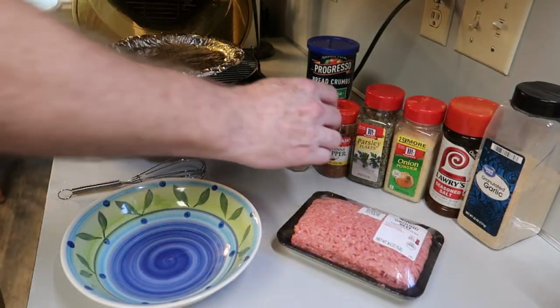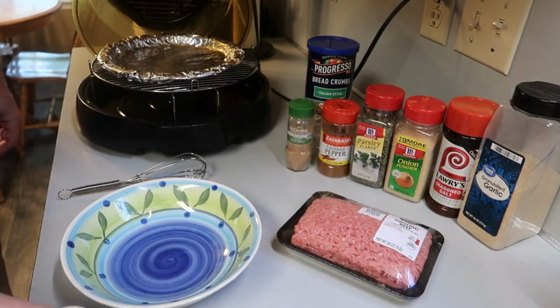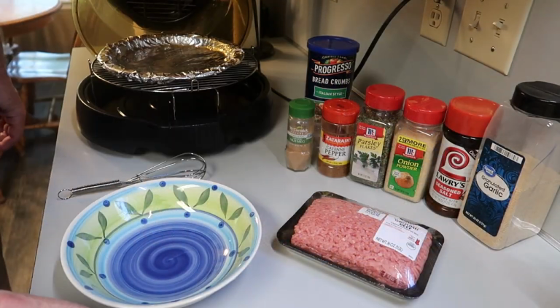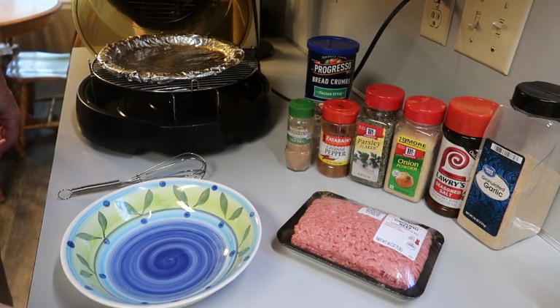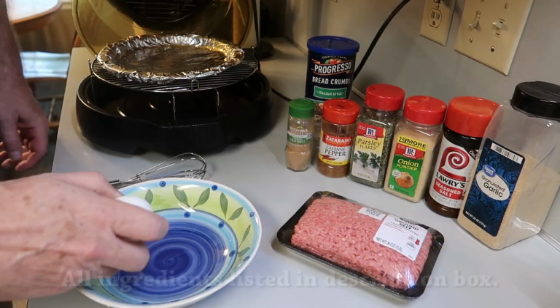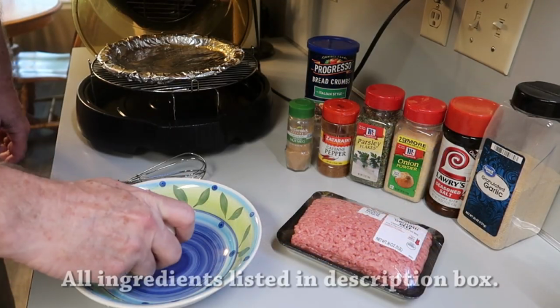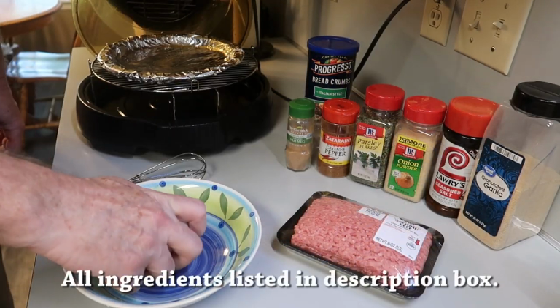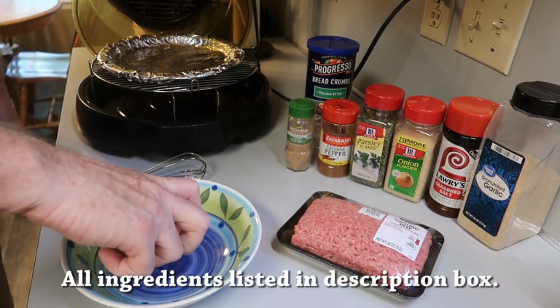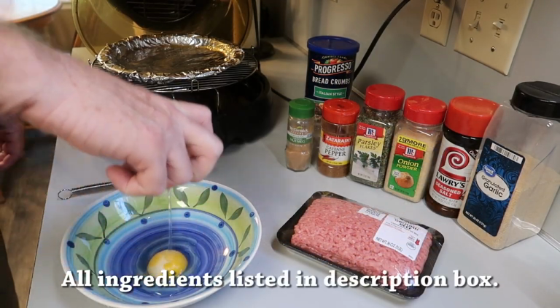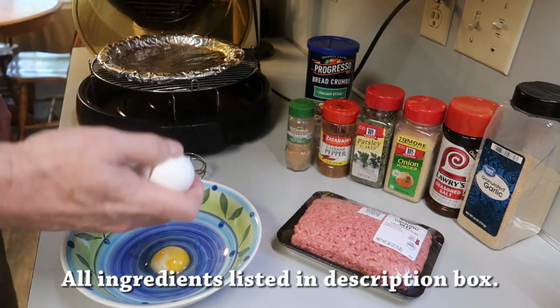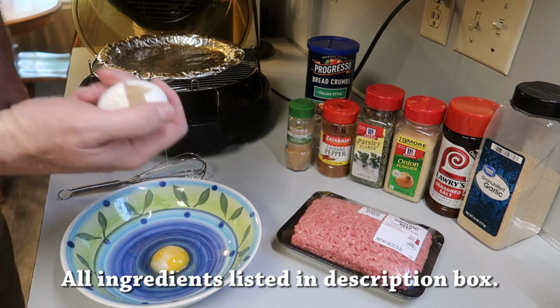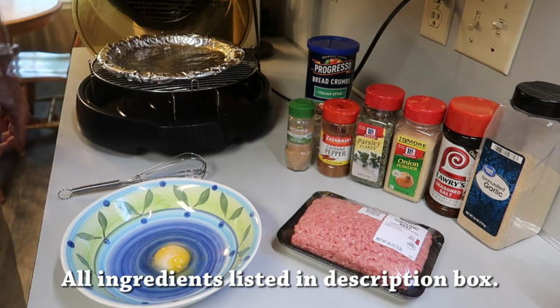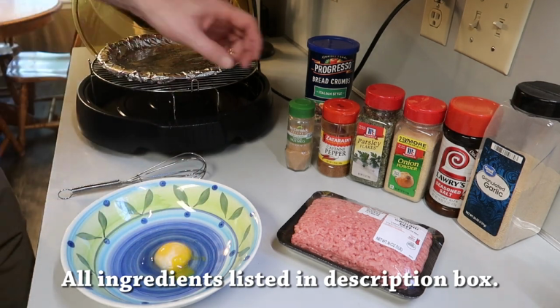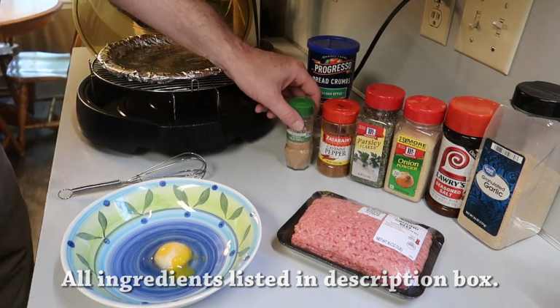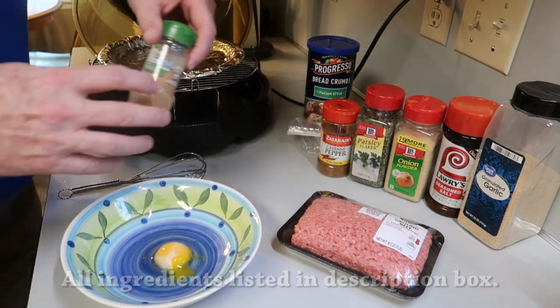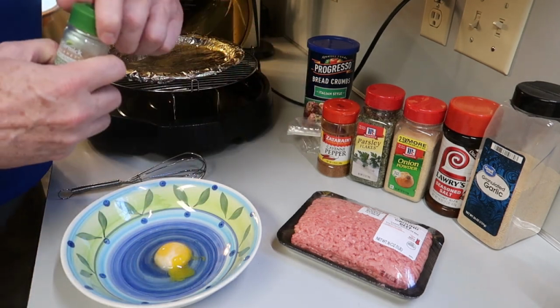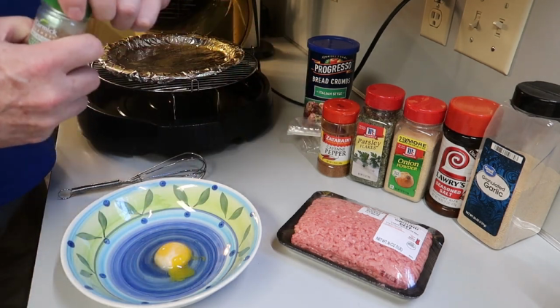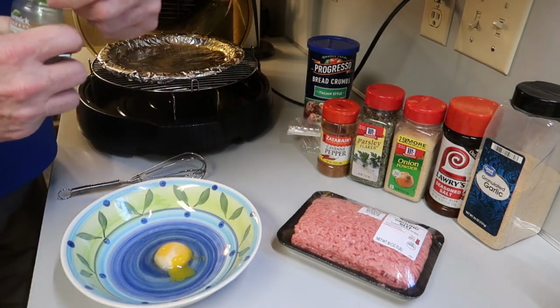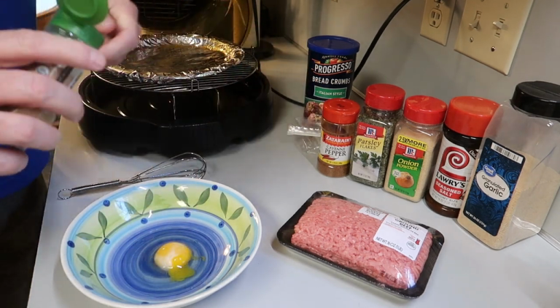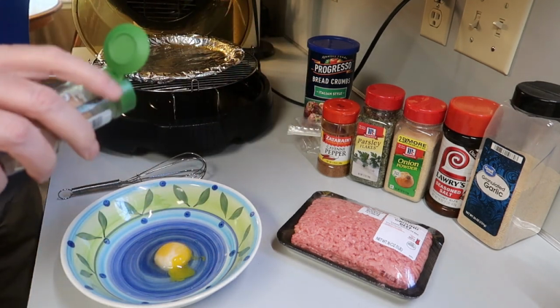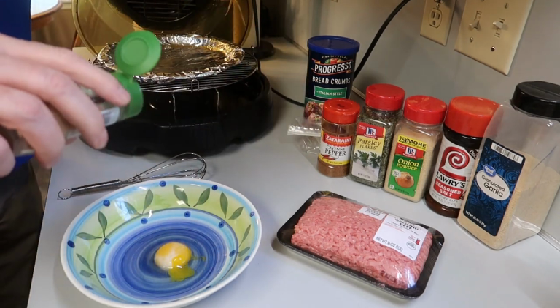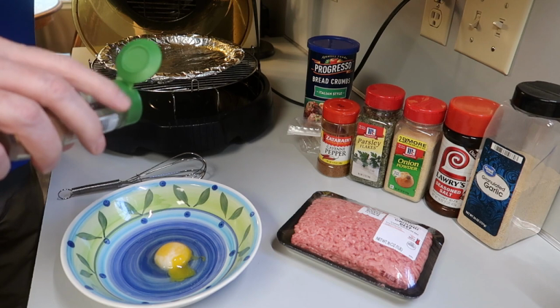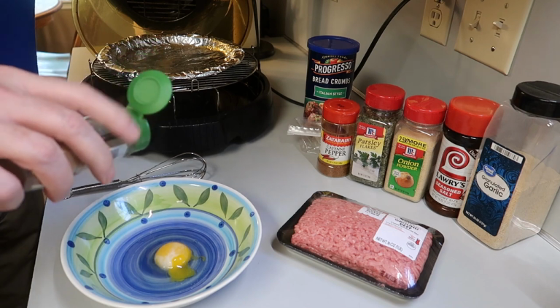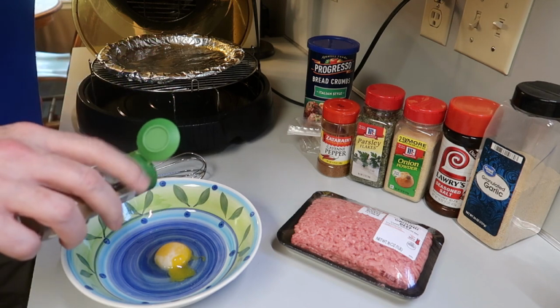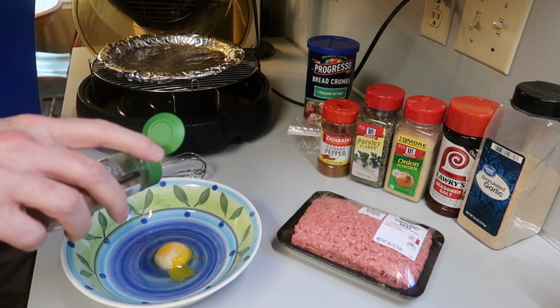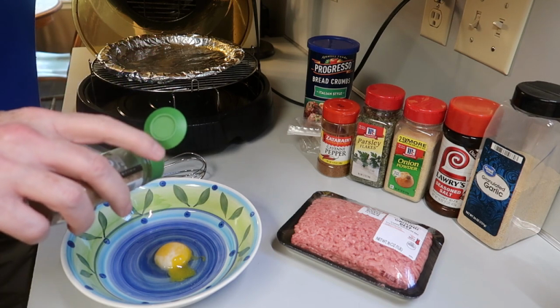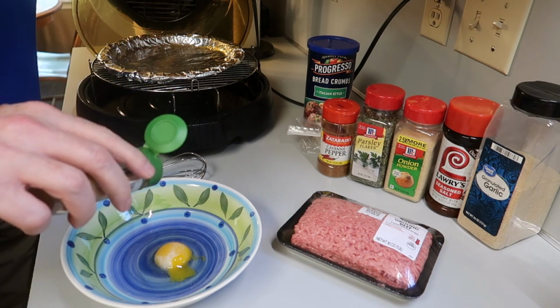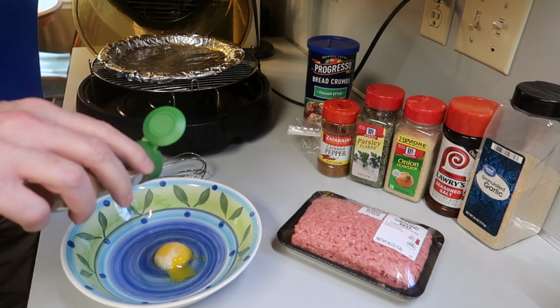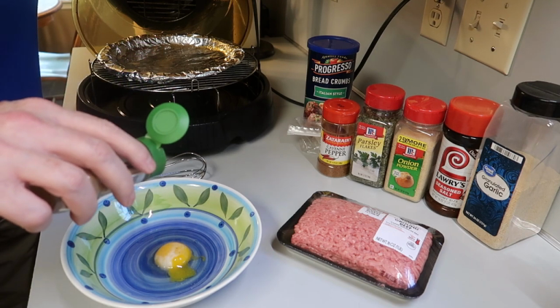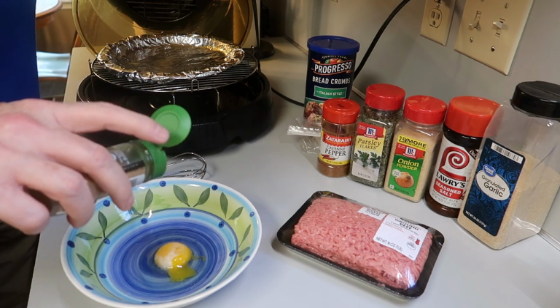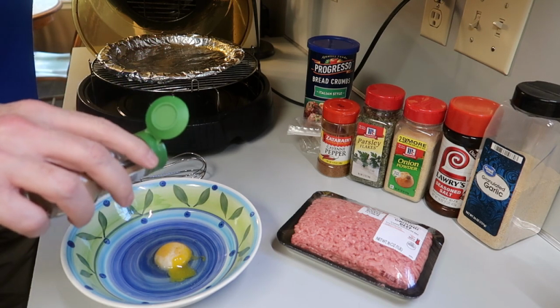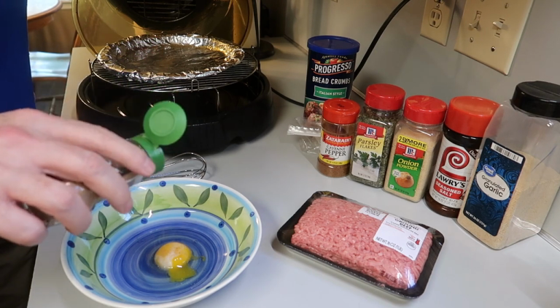You start with one egg, and I'm only going to make a small portion — really enough for two people. And to that you want to add some spices. A dash of nutmeg. That's right, nutmeg. Just a little, about like that.